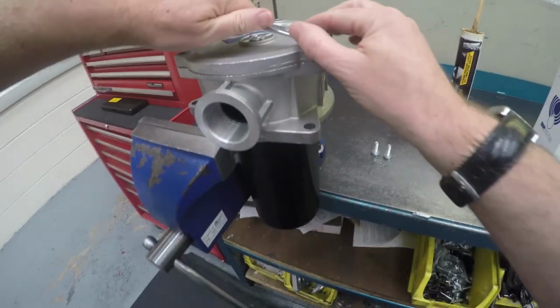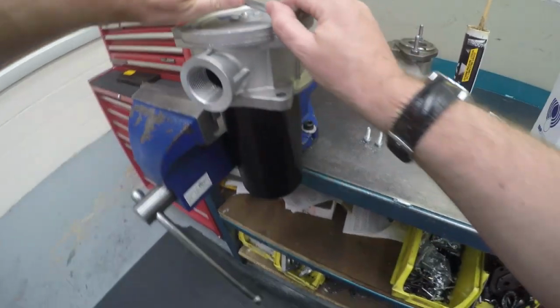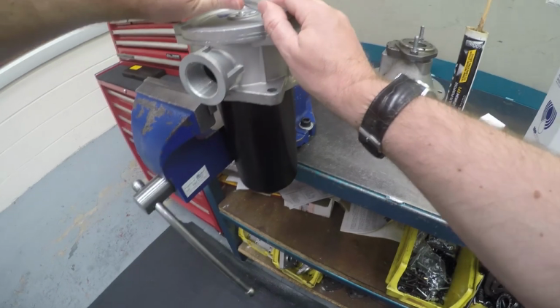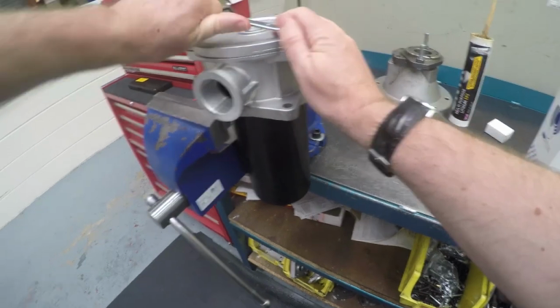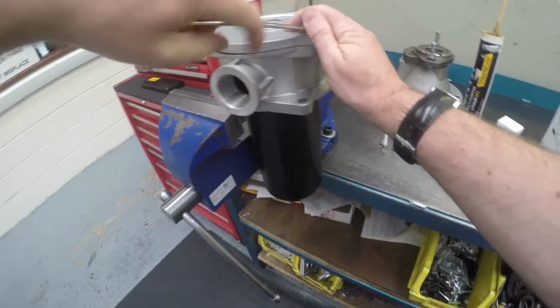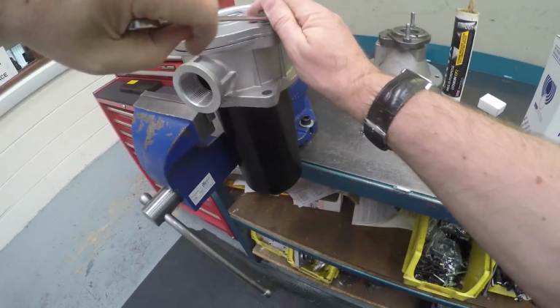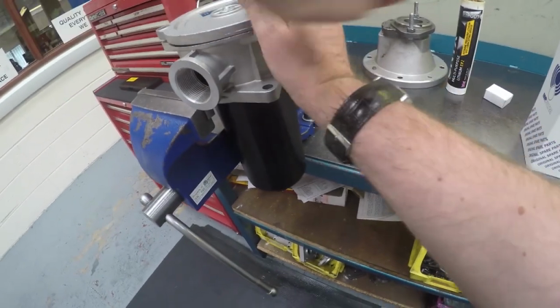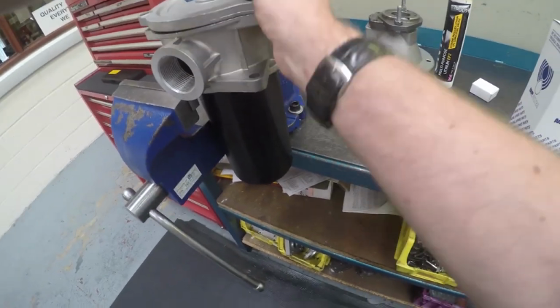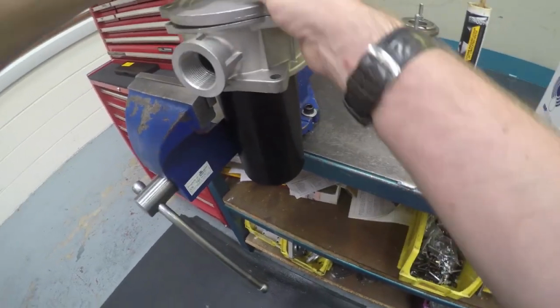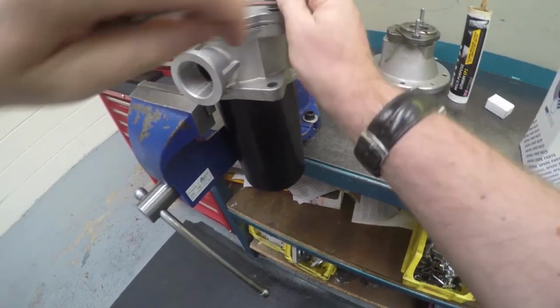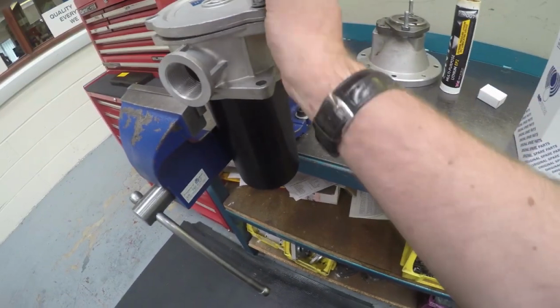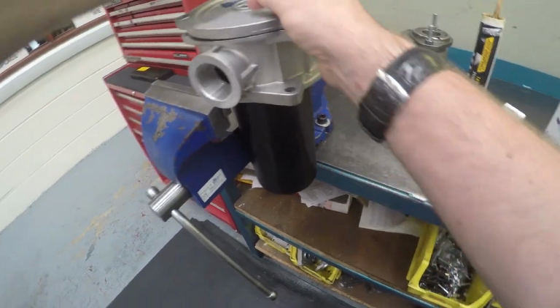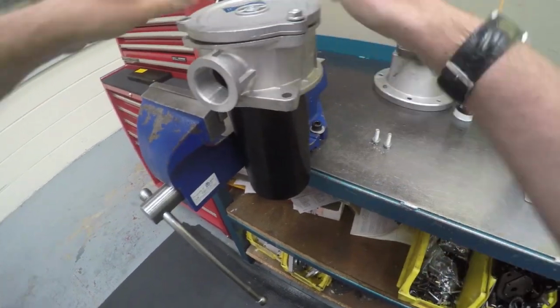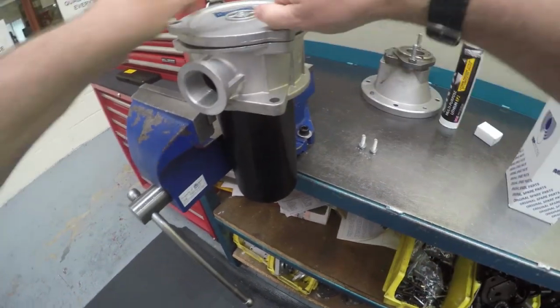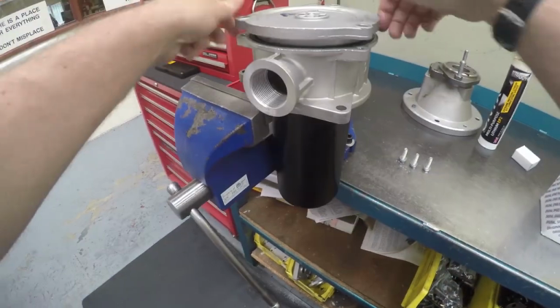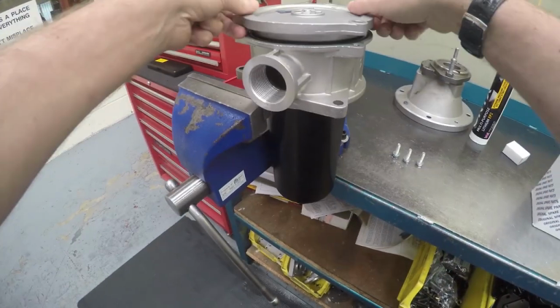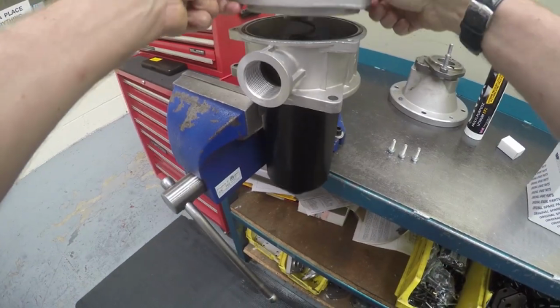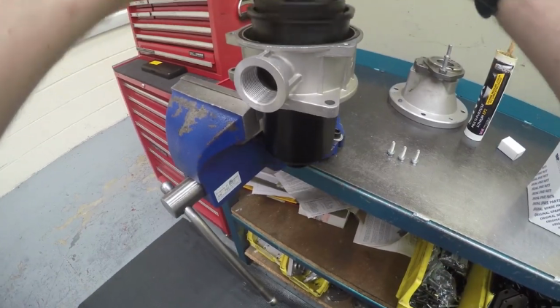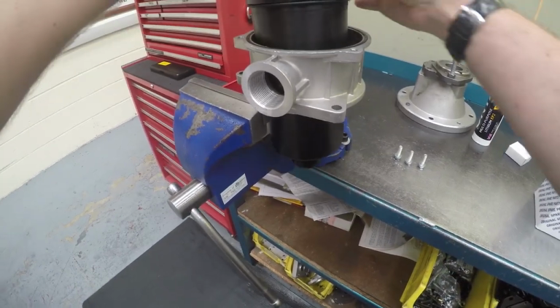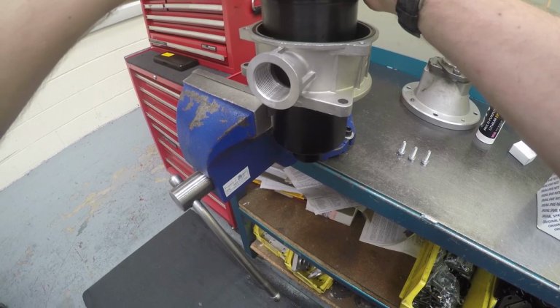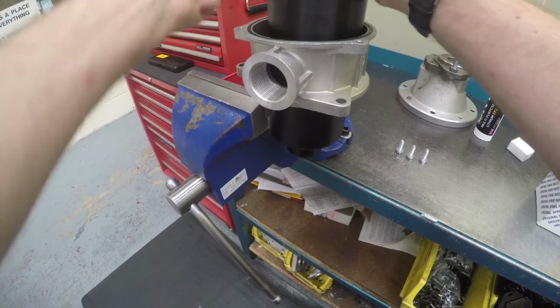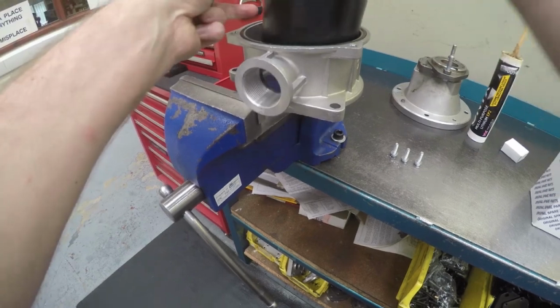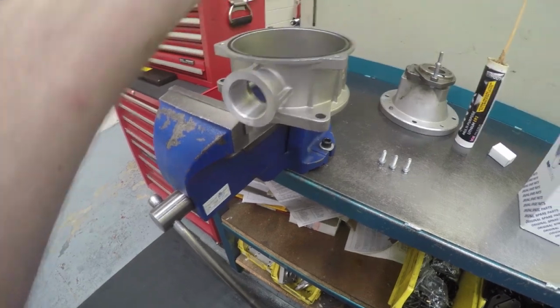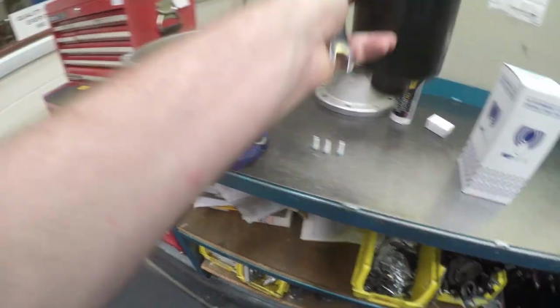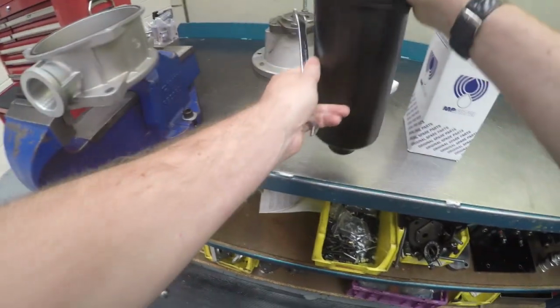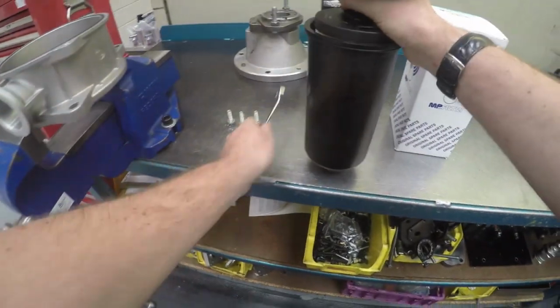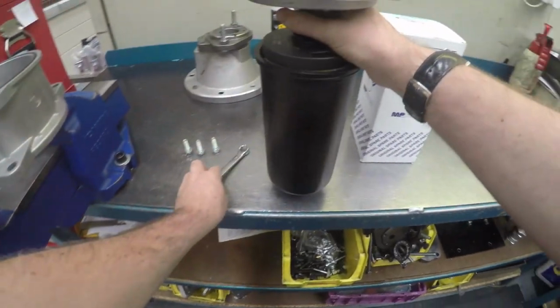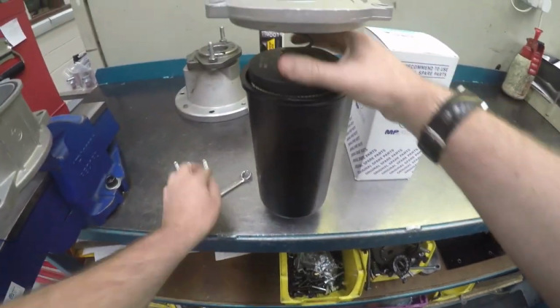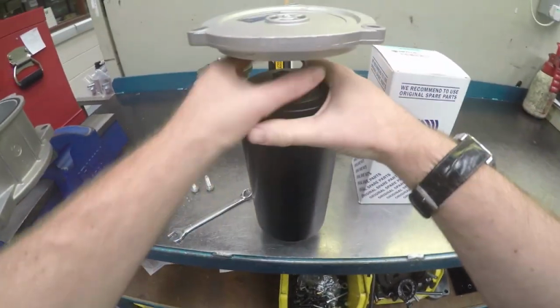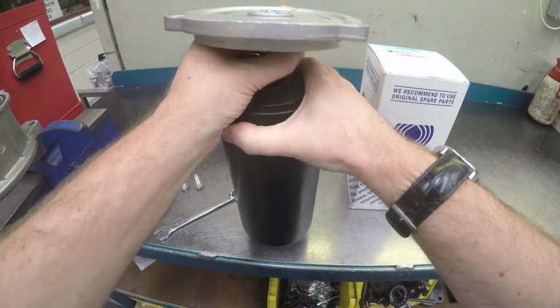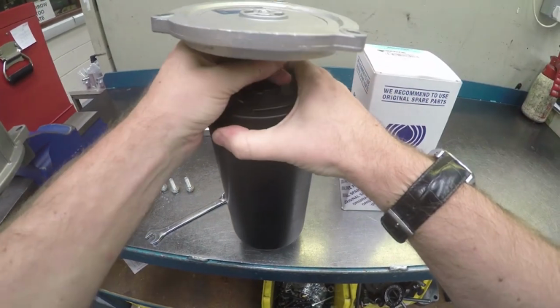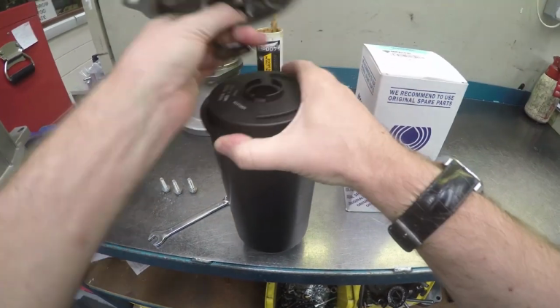Original filters in particular tend to be assembled in the factory and can be very tight. Be aware that filters that have already been used will contain an amount of oil remaining in the bowl cavity and the existing element.